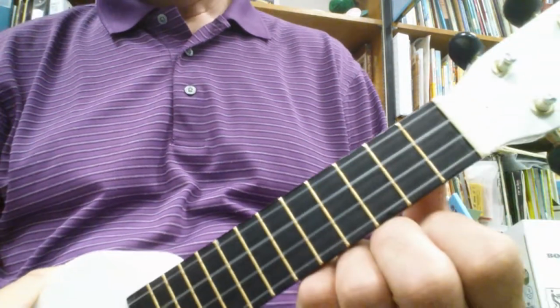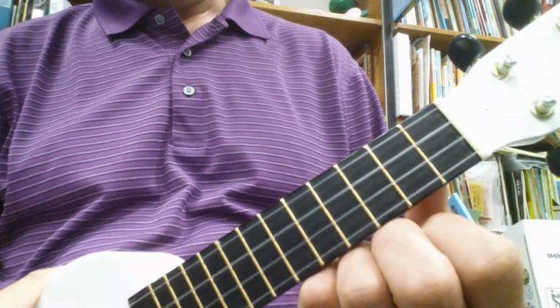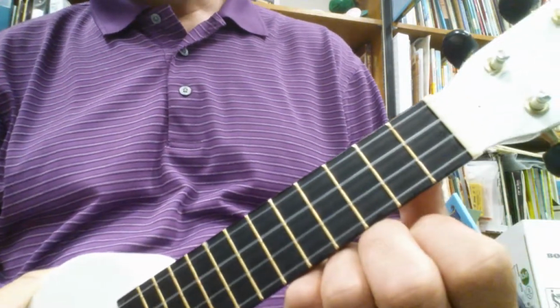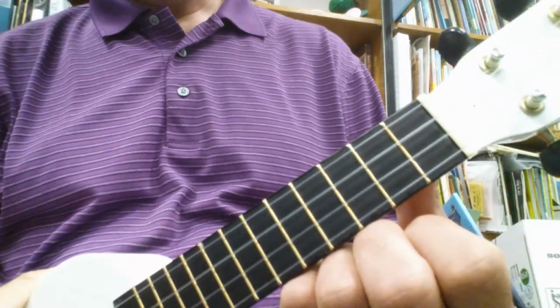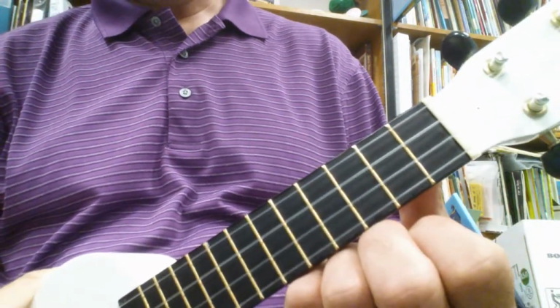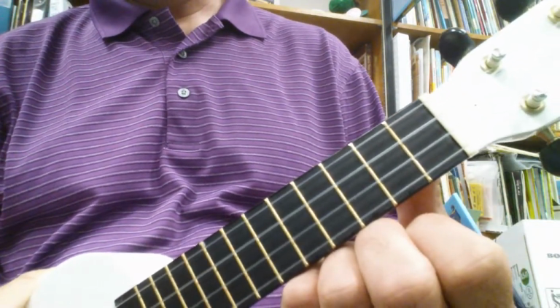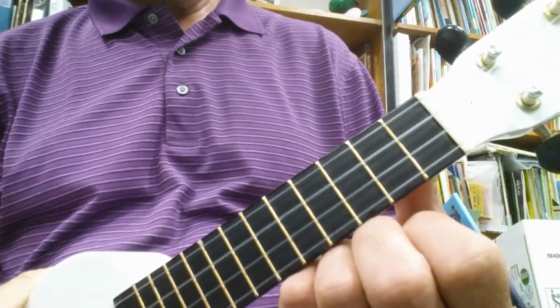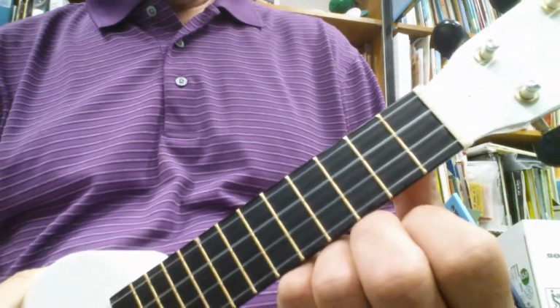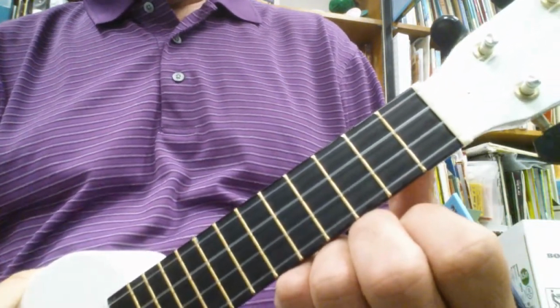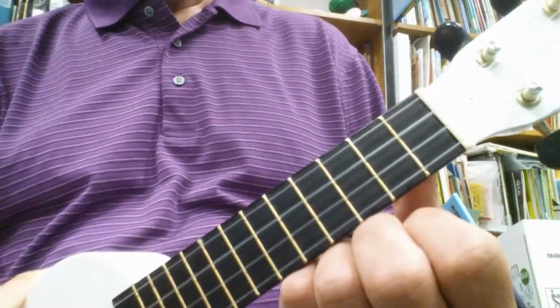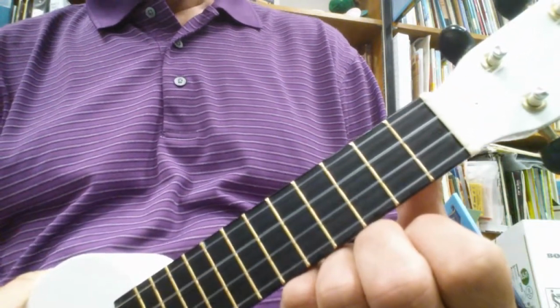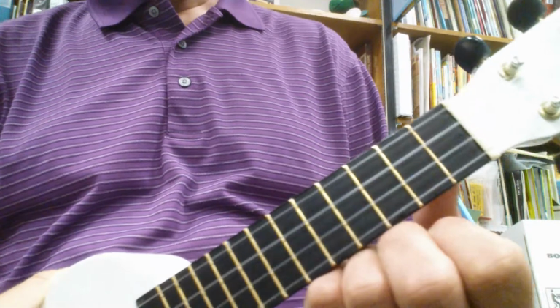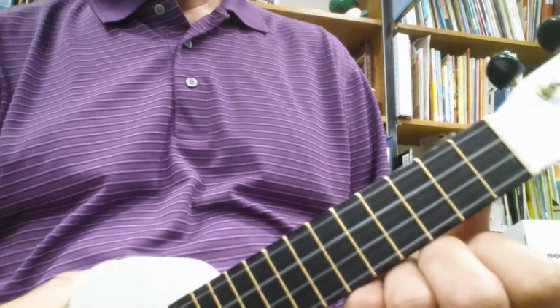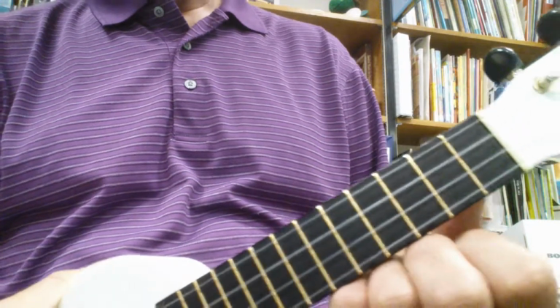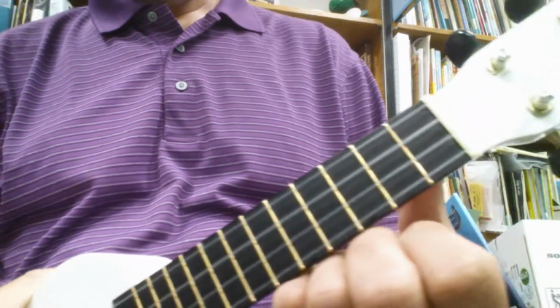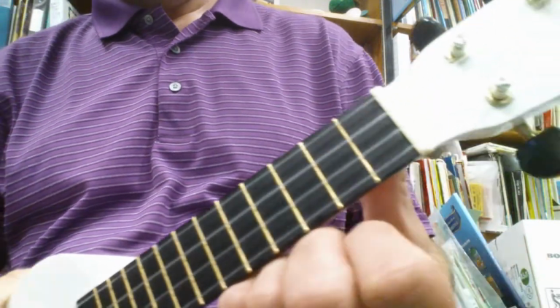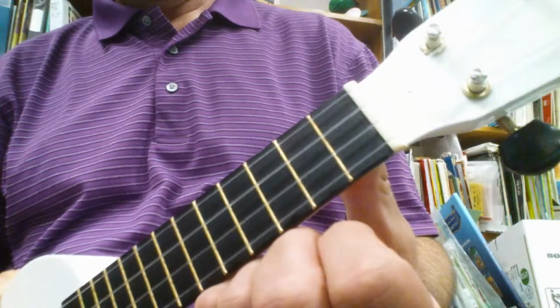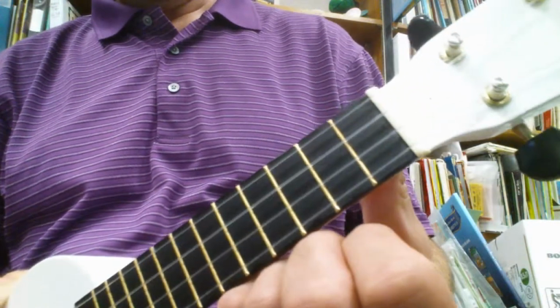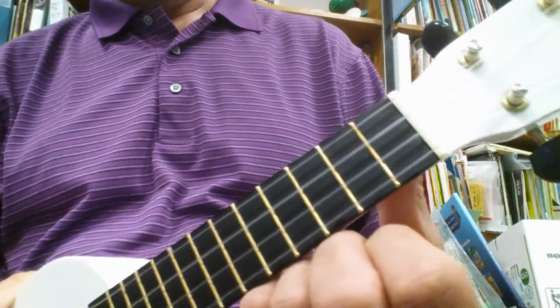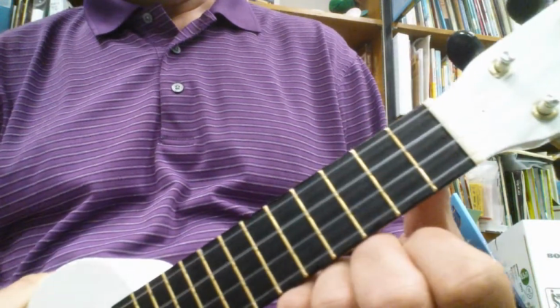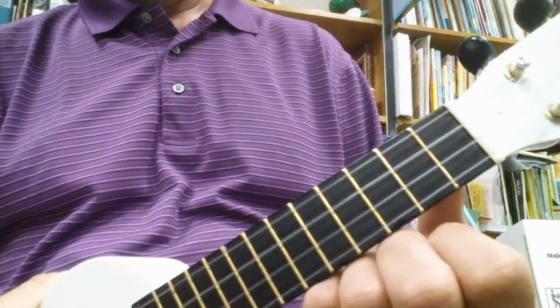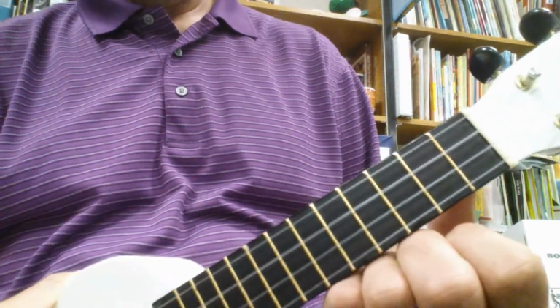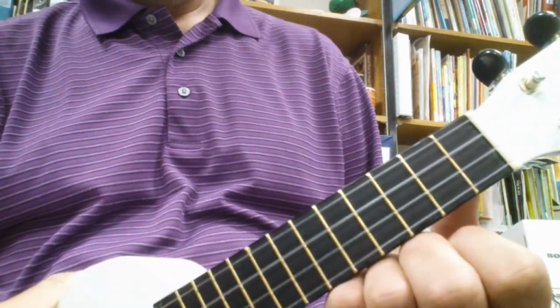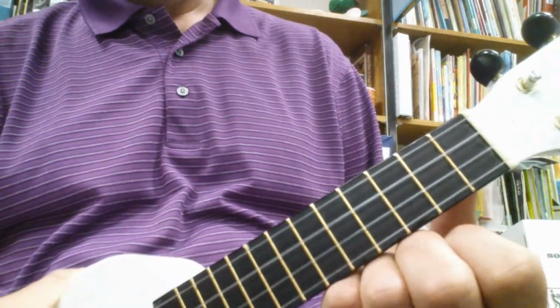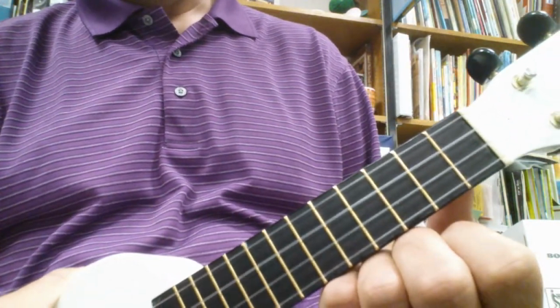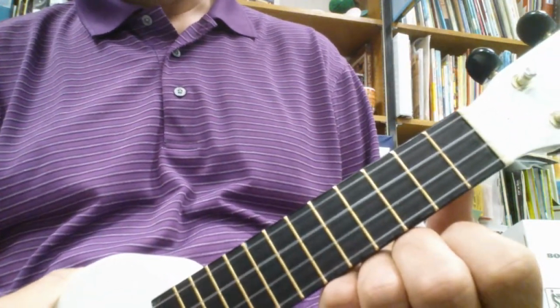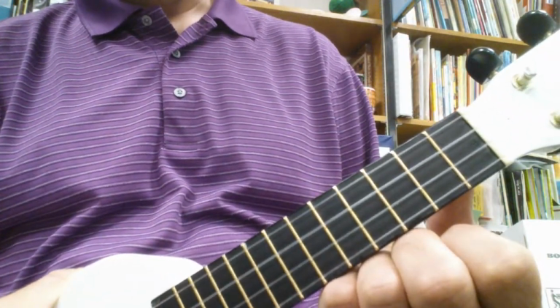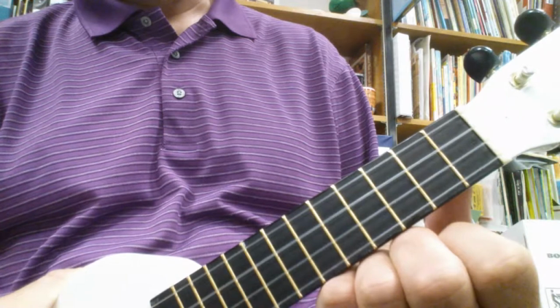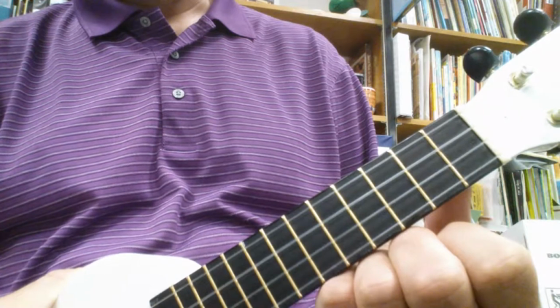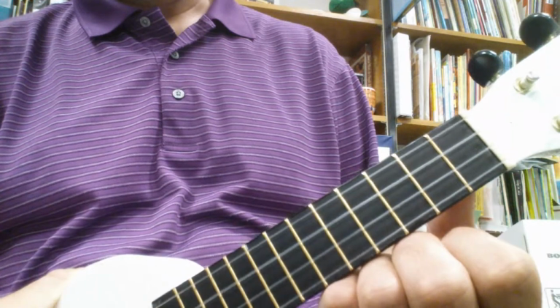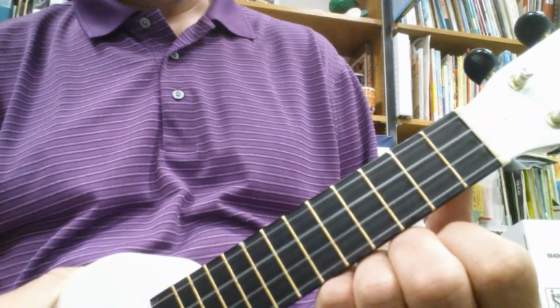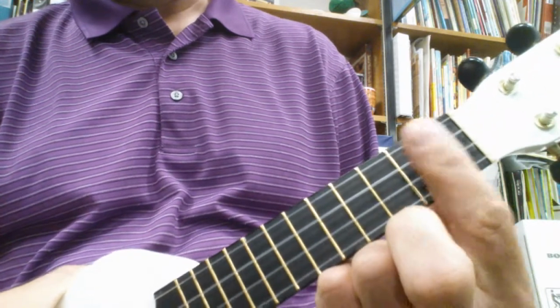Hi, I'm going to show you the chords to Guns N' Roses, Sweet Child O' Mine. Not the intro, I haven't figured that out yet, but here are the chords.